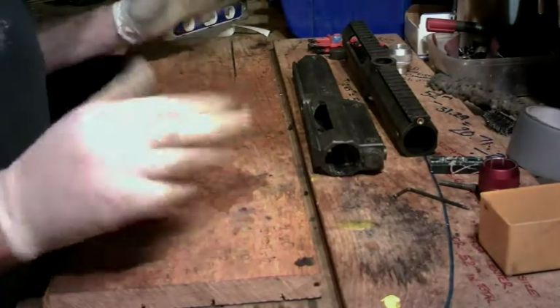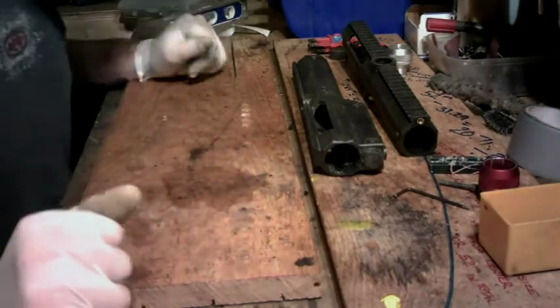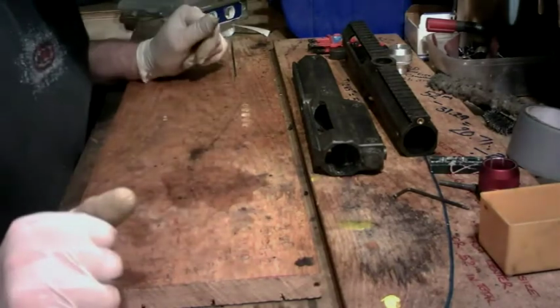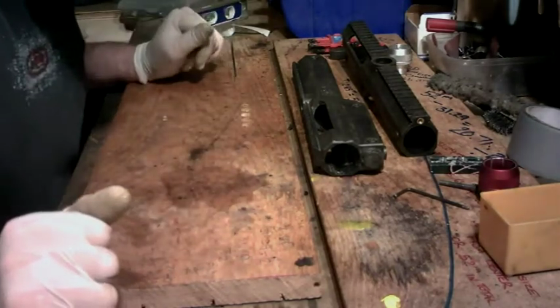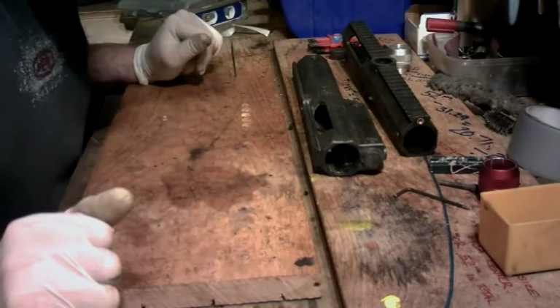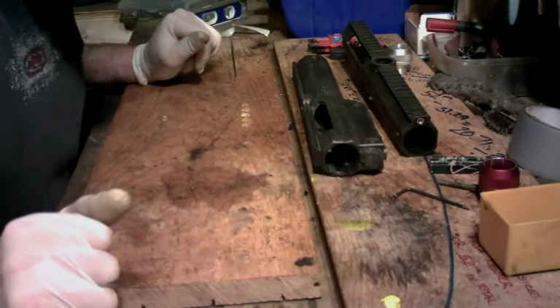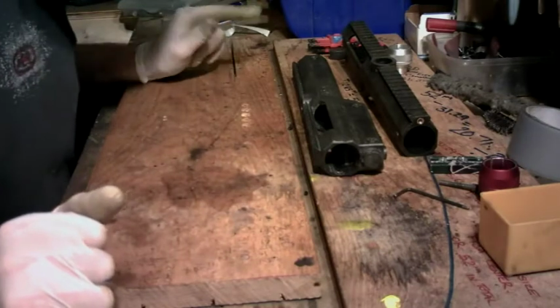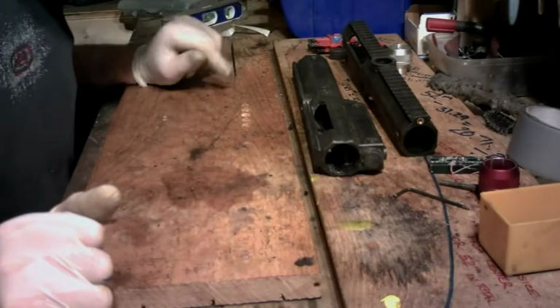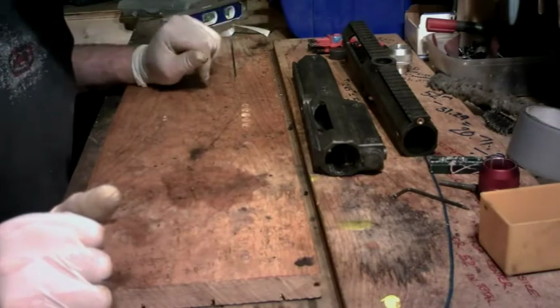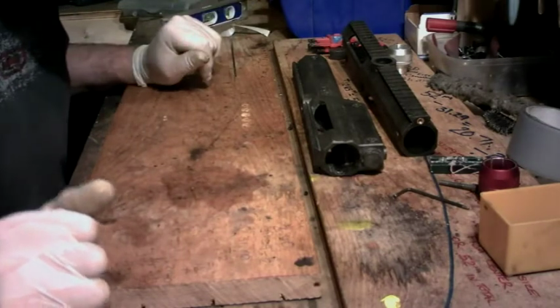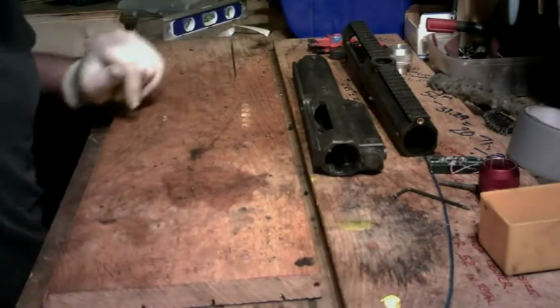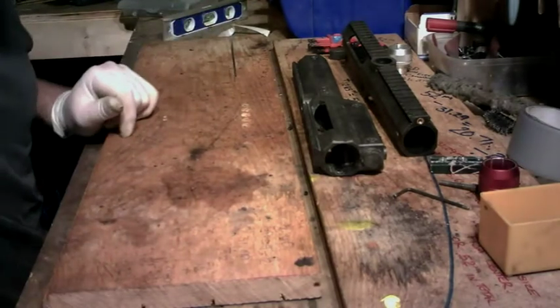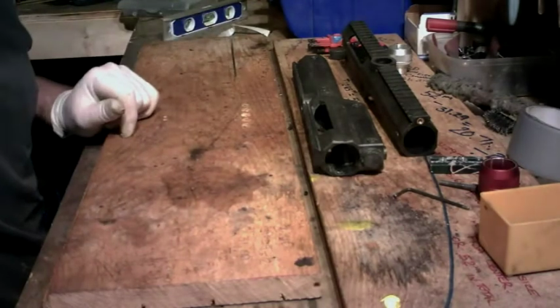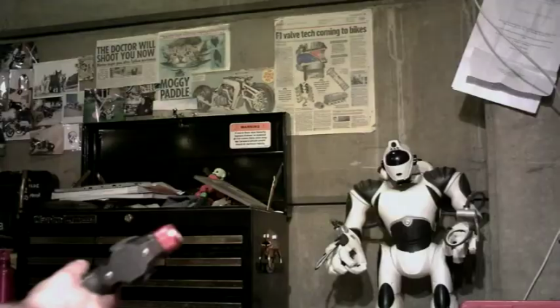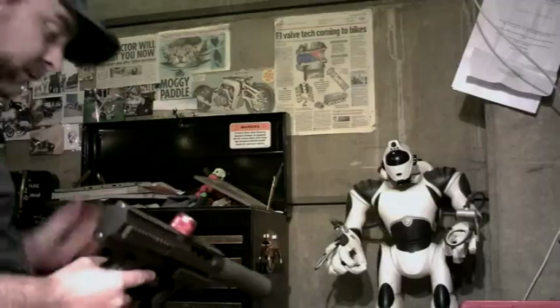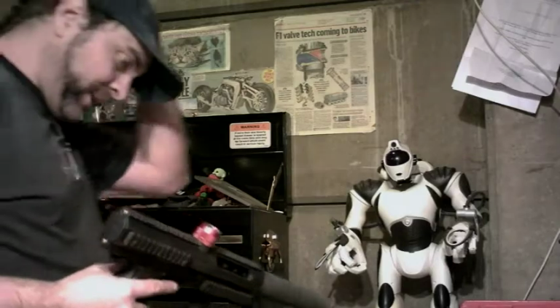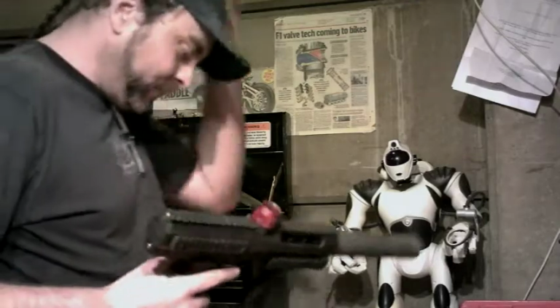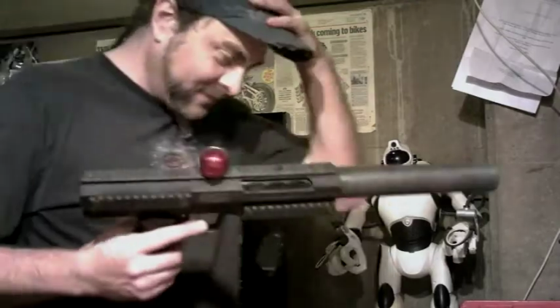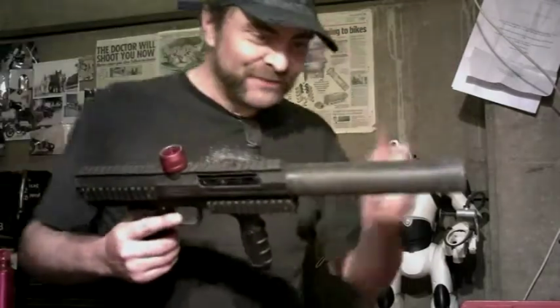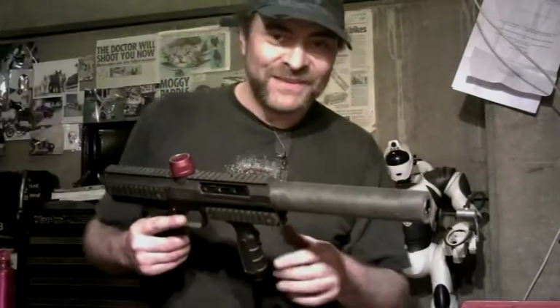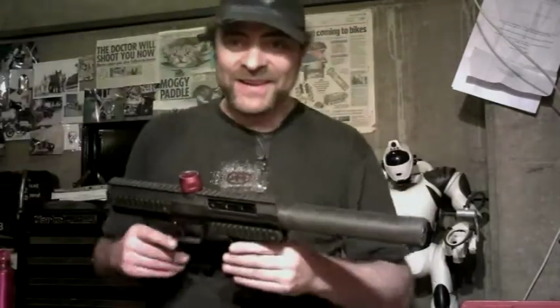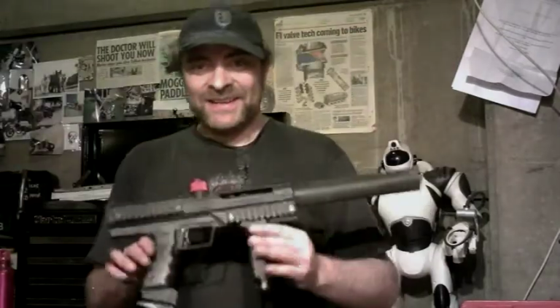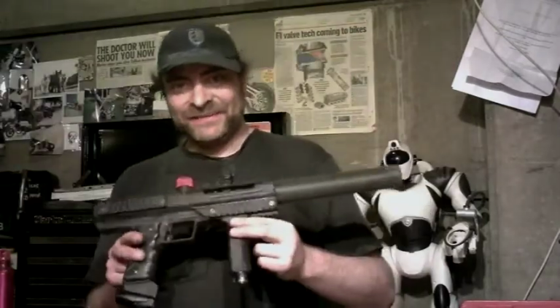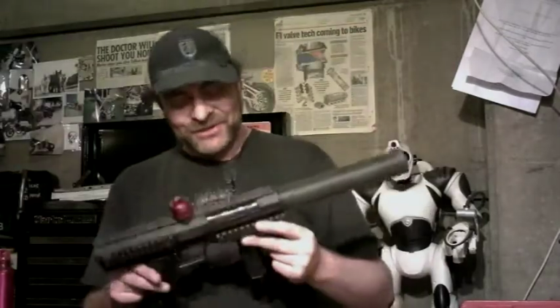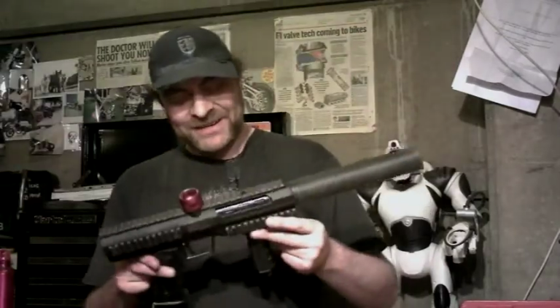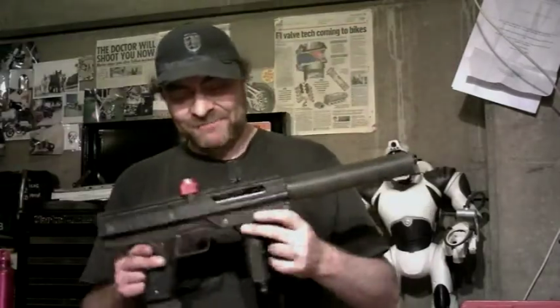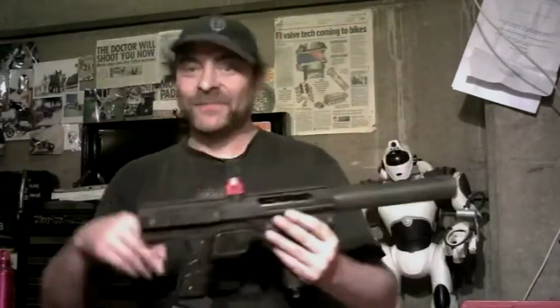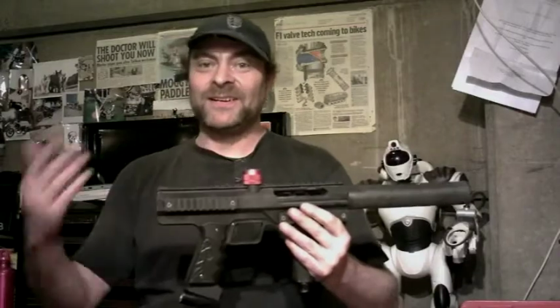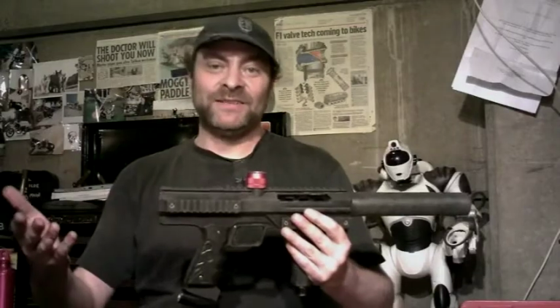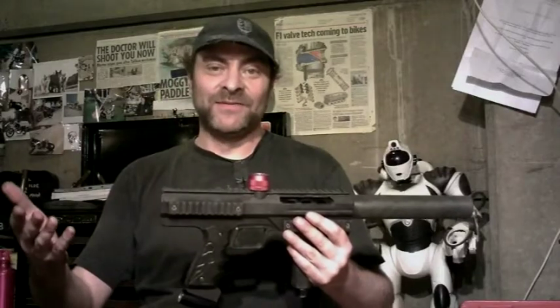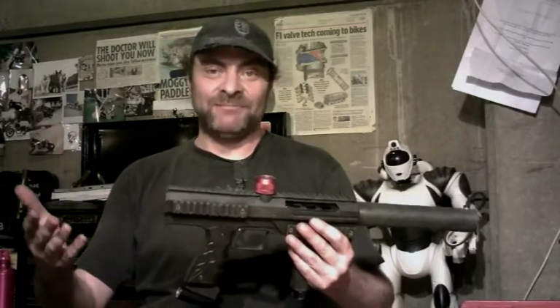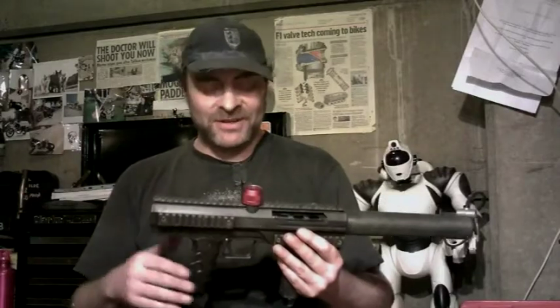That's everything for today. I'll give you our next heads-up when this is all together. So, last and final part — bit of a jump this one from what you saw last time, but I got so involved with it I didn't want to stop.